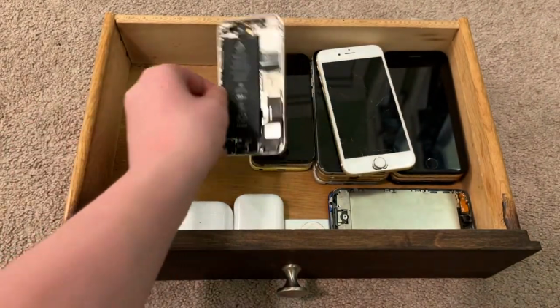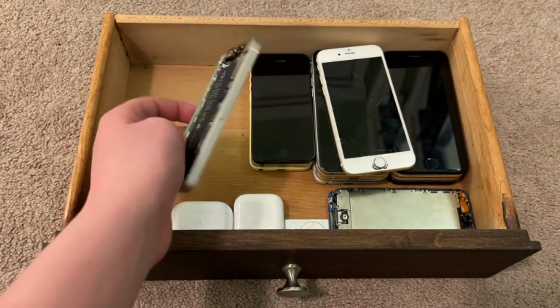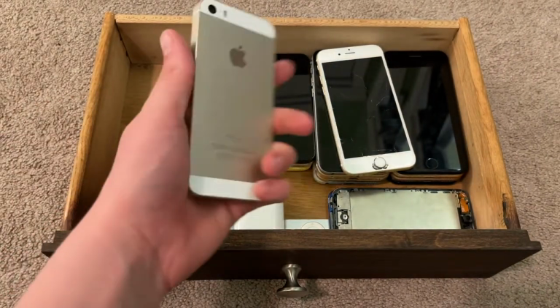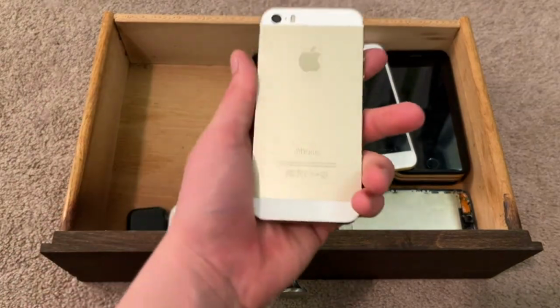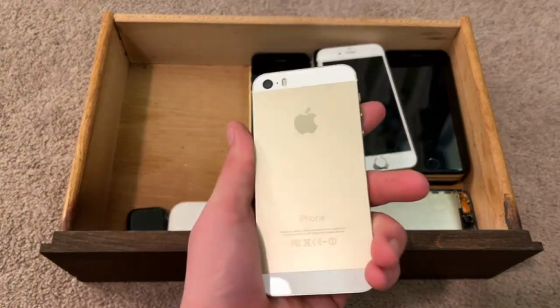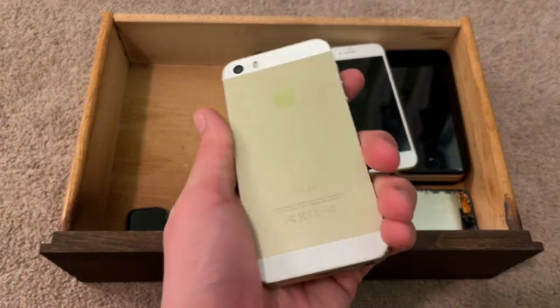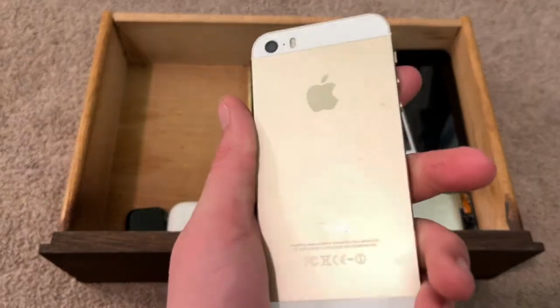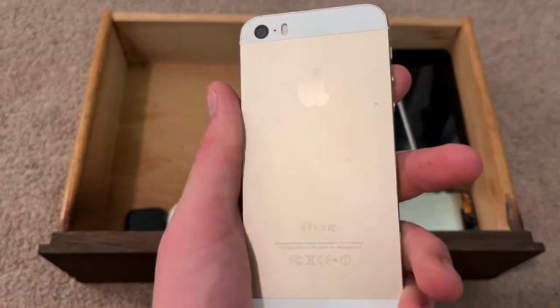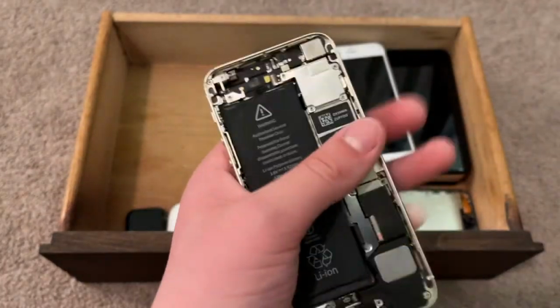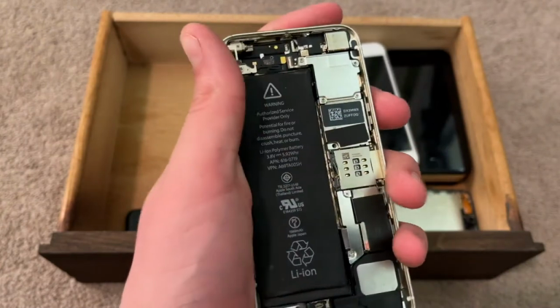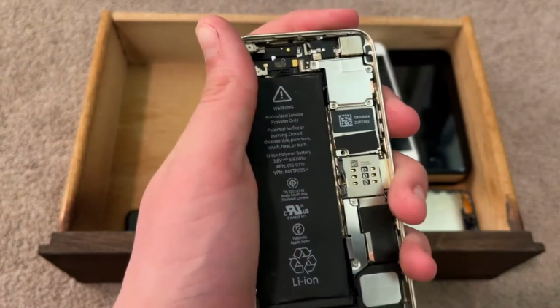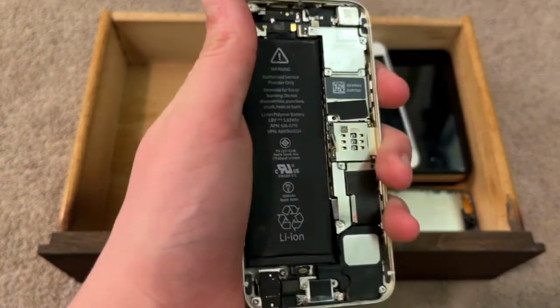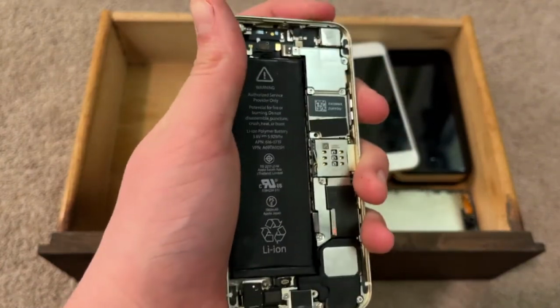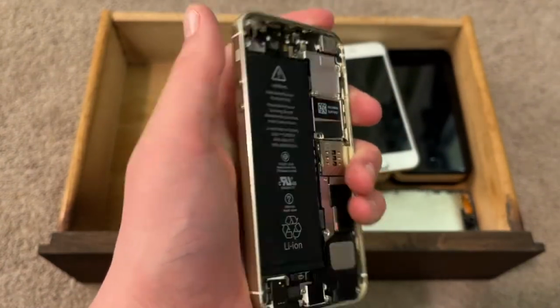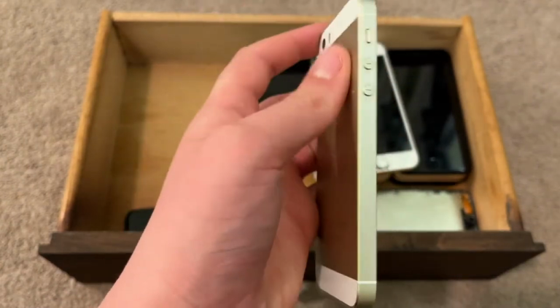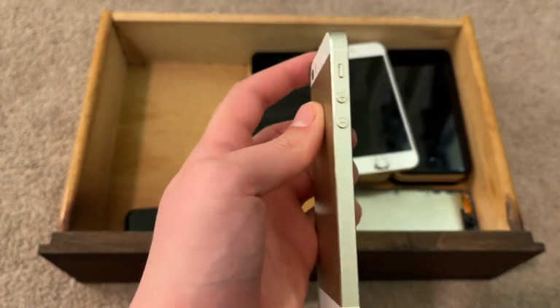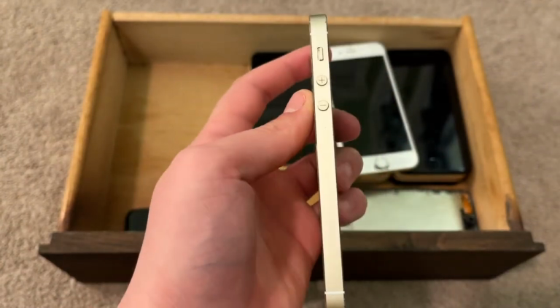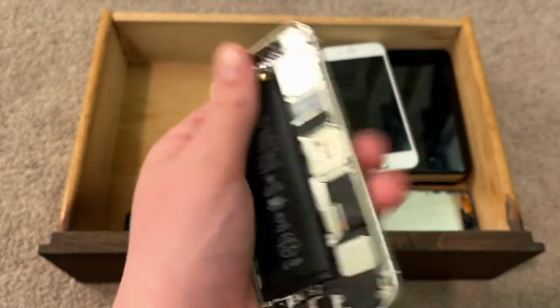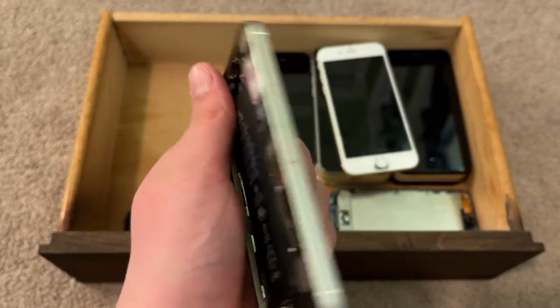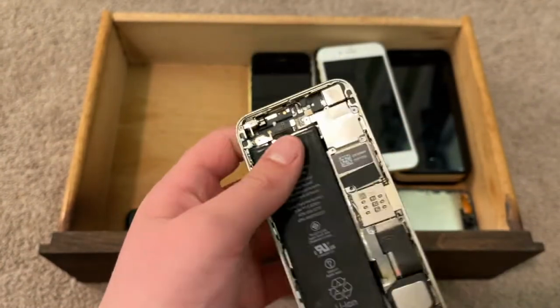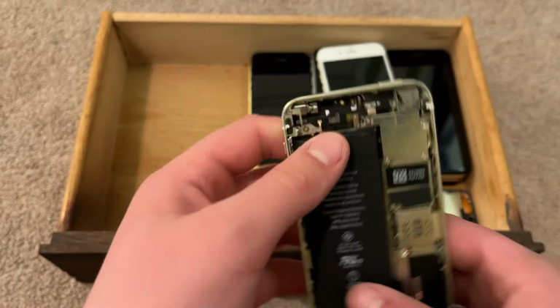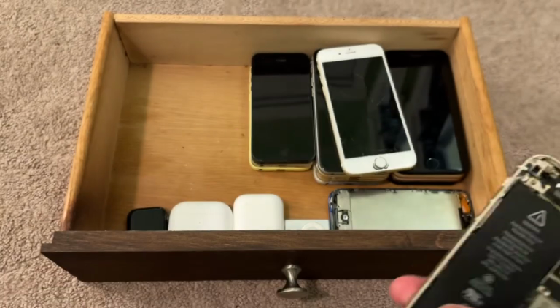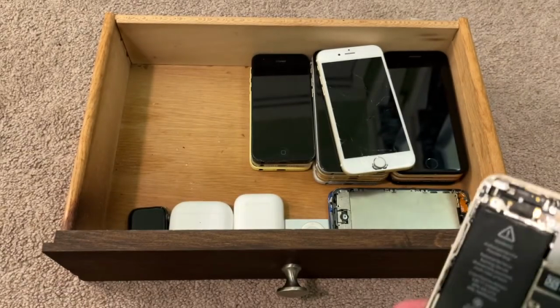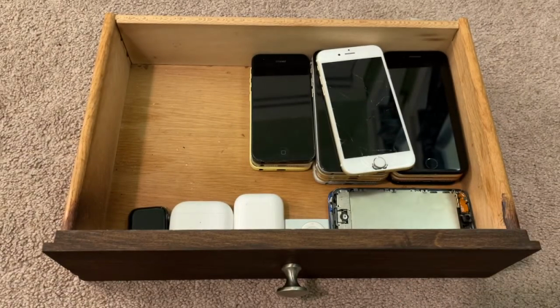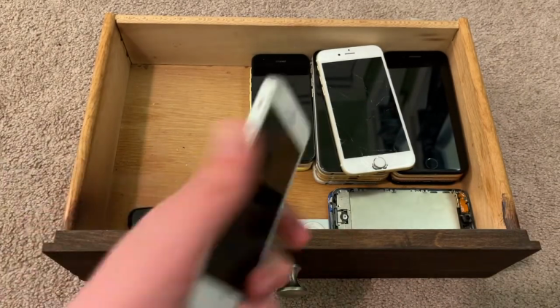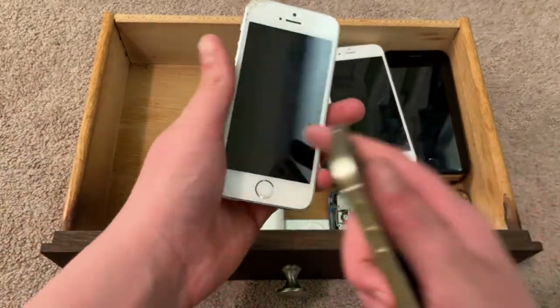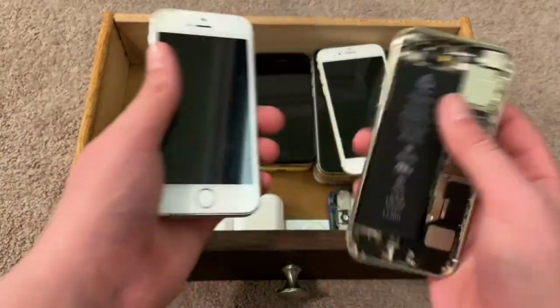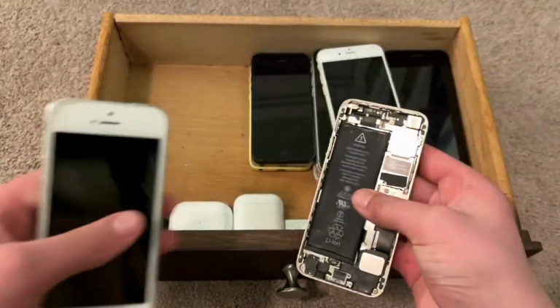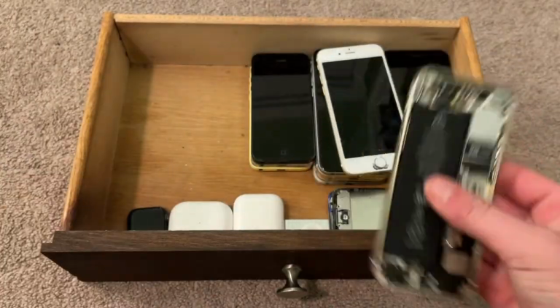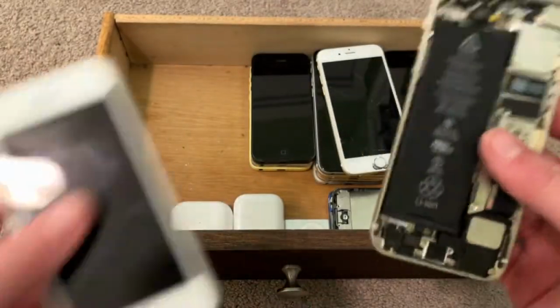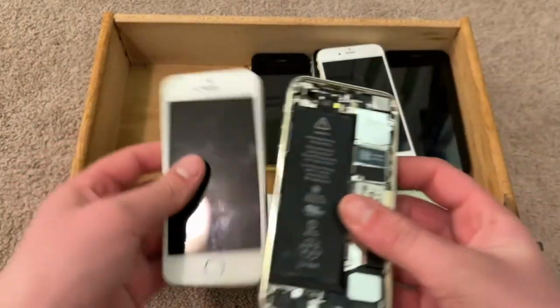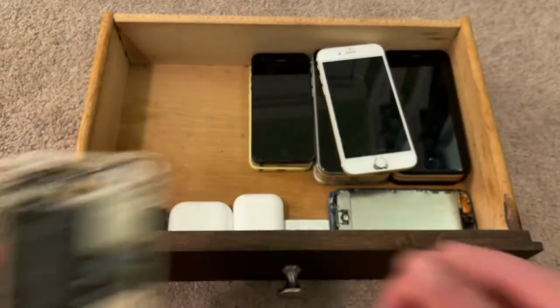This is a gold iPhone 5s in near-mint condition on iOS 10.1.1. I got this in April 2020. It does not have the original home button, unfortunately, and I'm going to swap the screen back over soon.